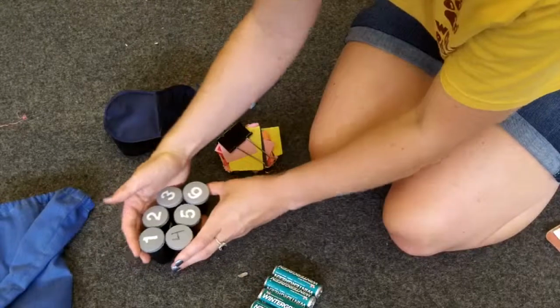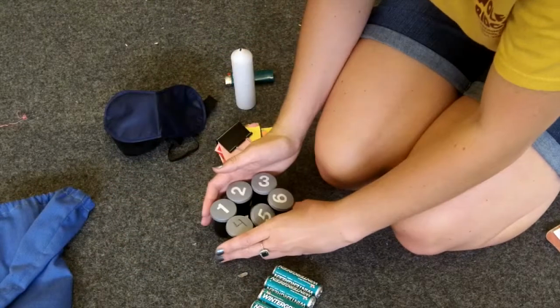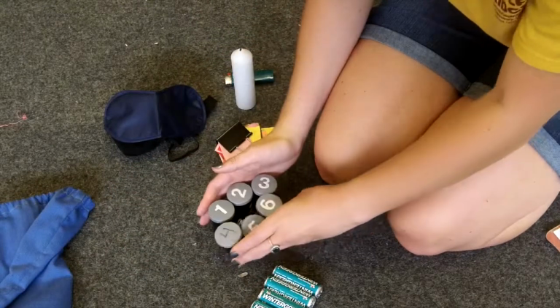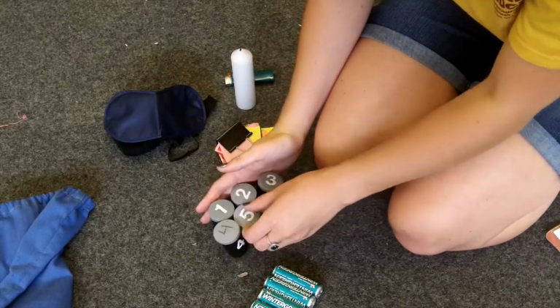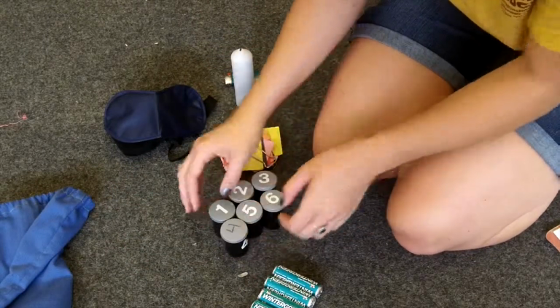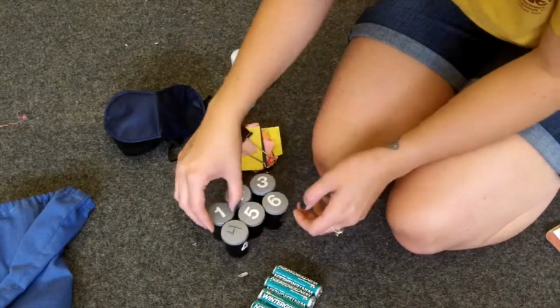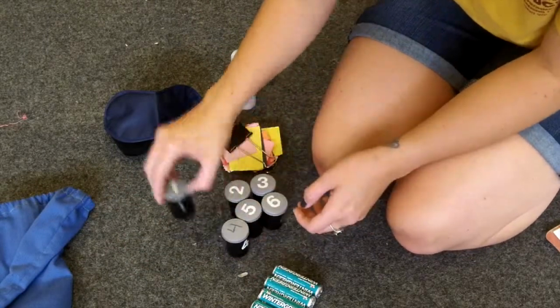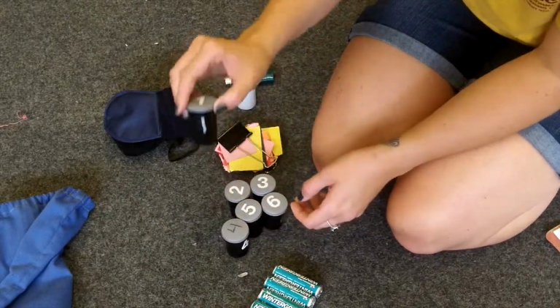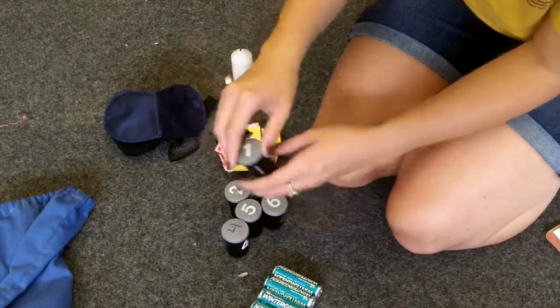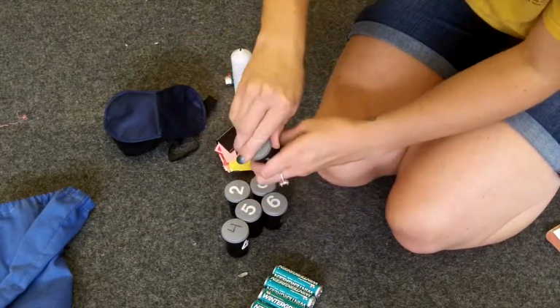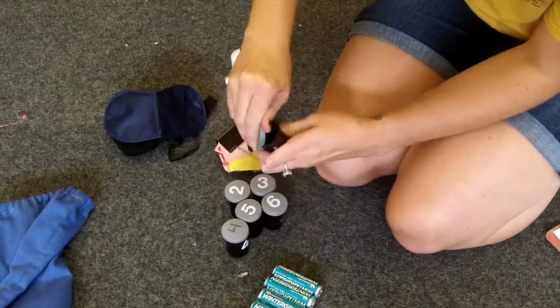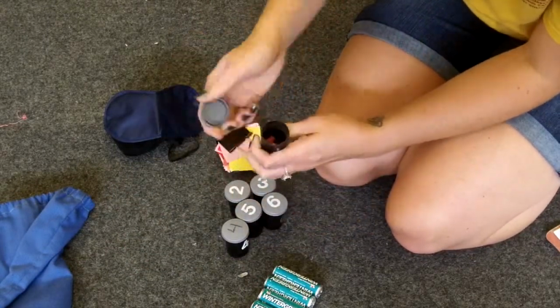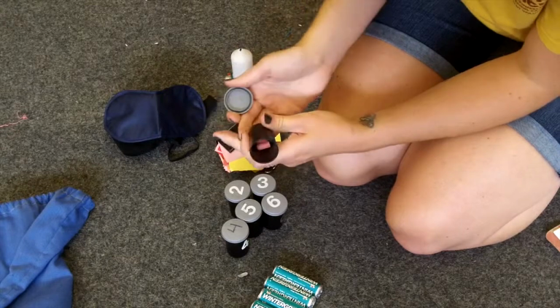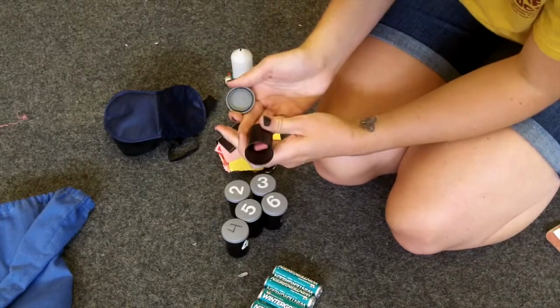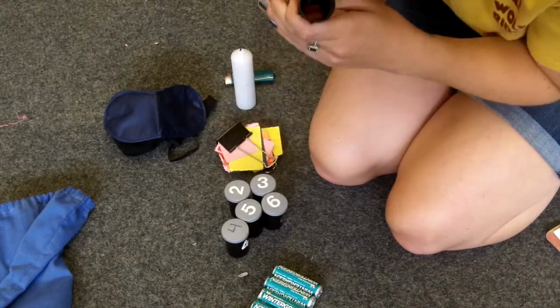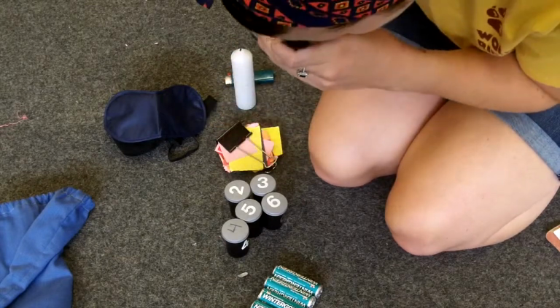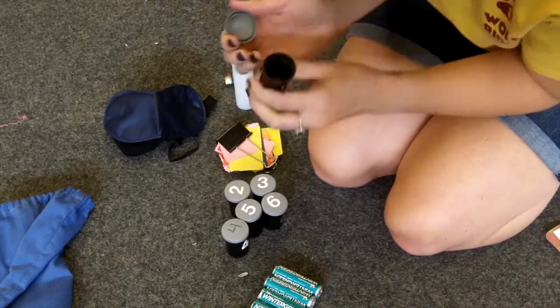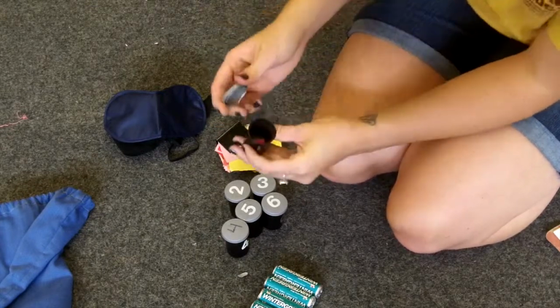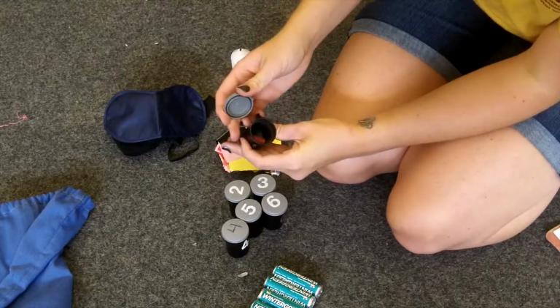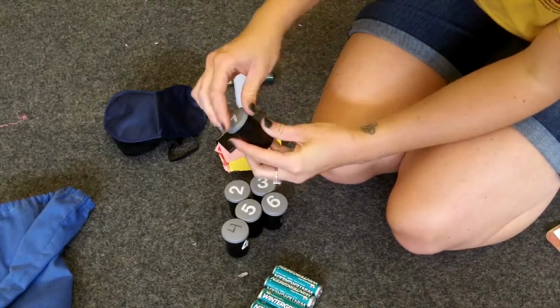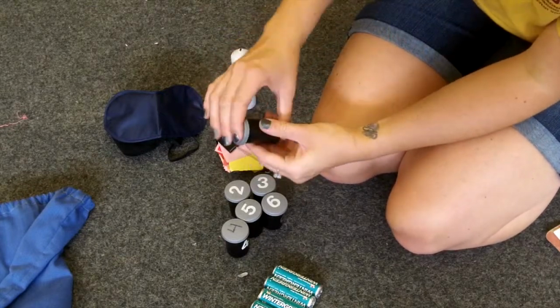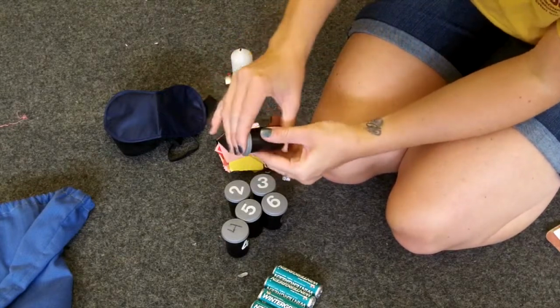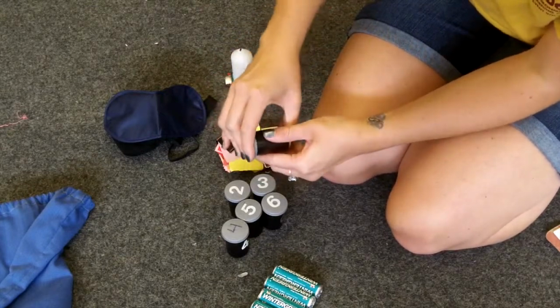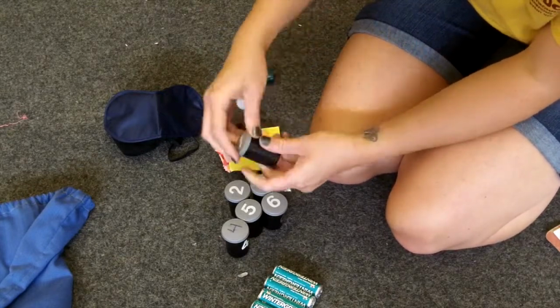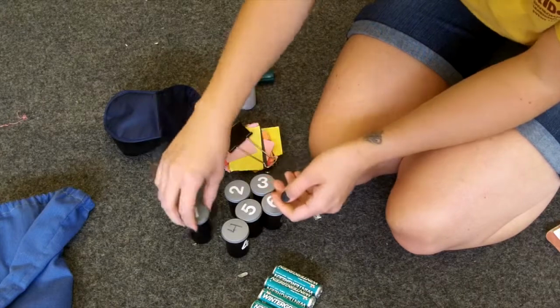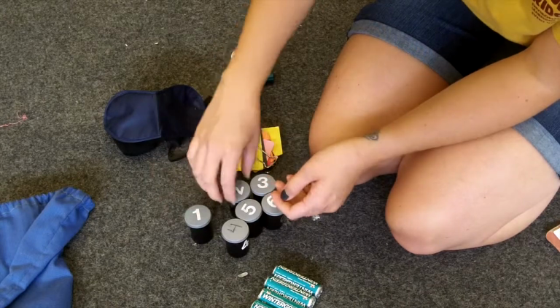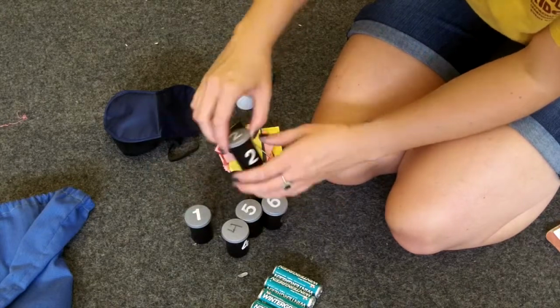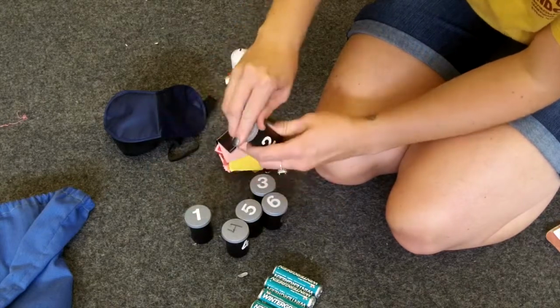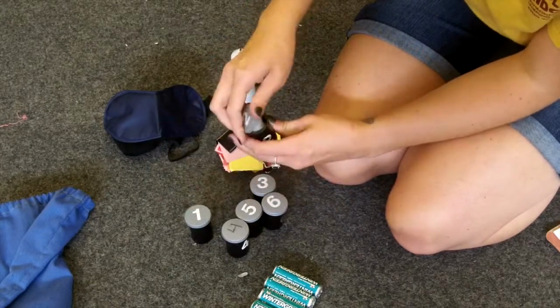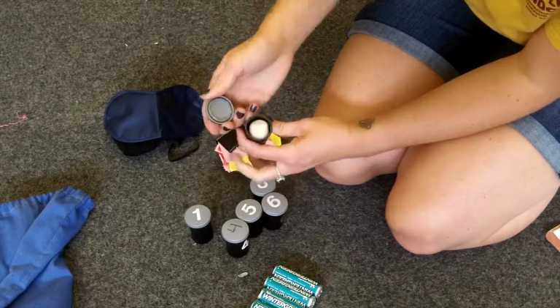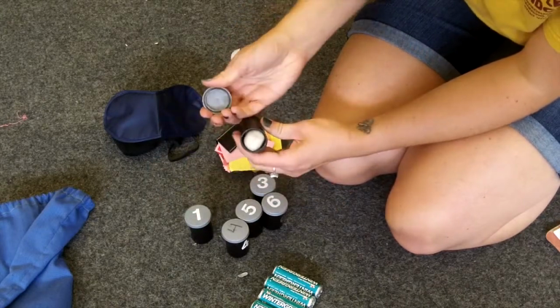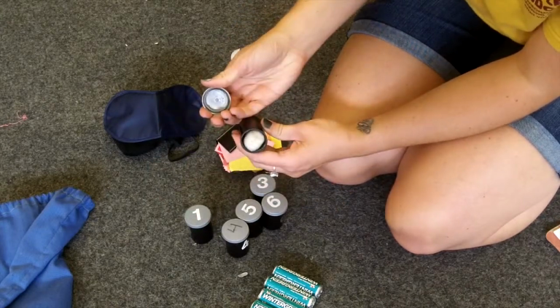At your next stop, students will focus on their sense of smell by guessing different smells in the scent jars. Hold the film containers under each student's nose for a few seconds and have them guess. The answers are listed in the lesson plan.